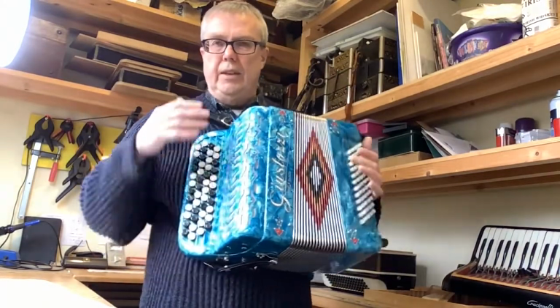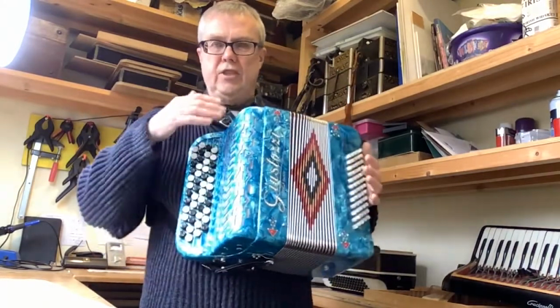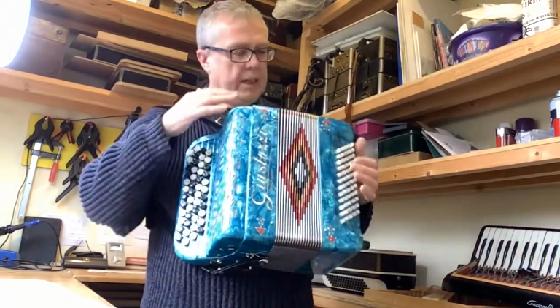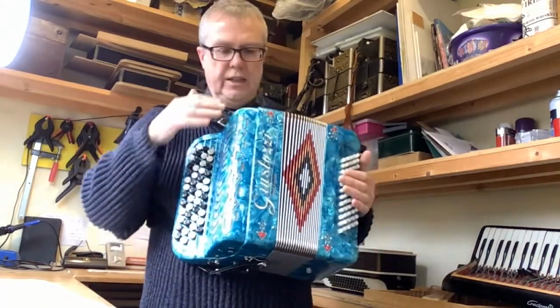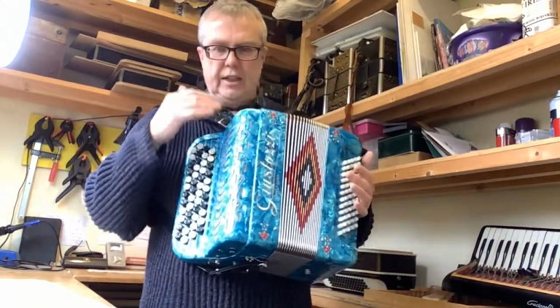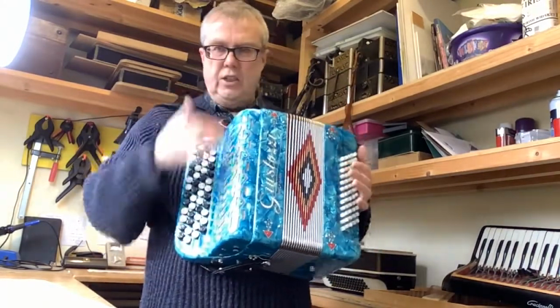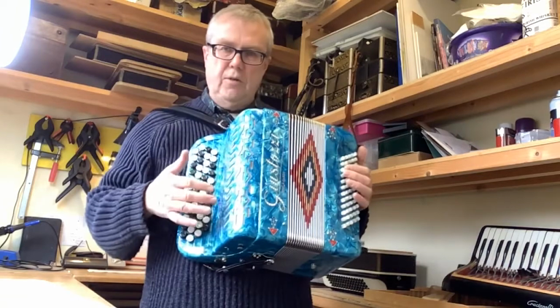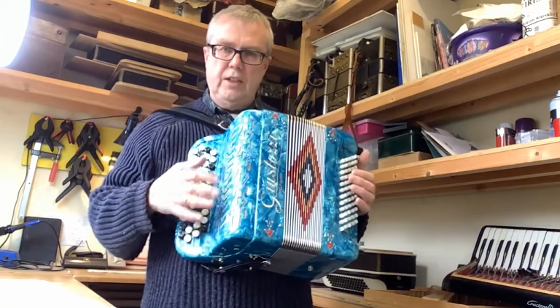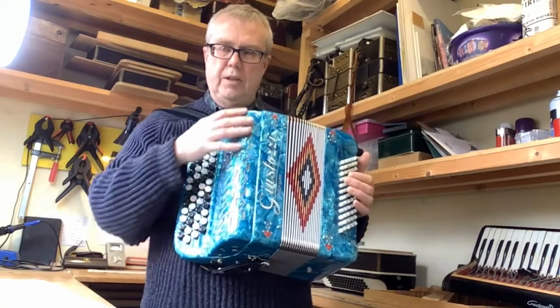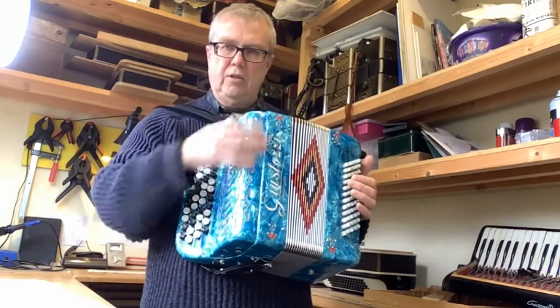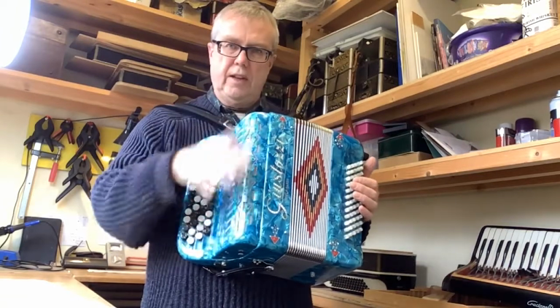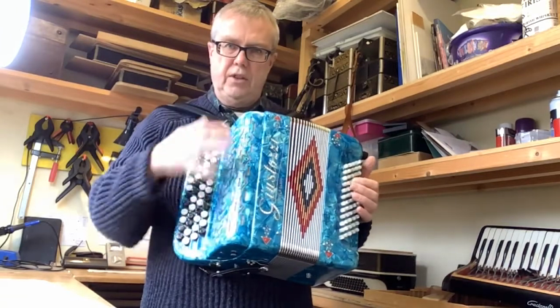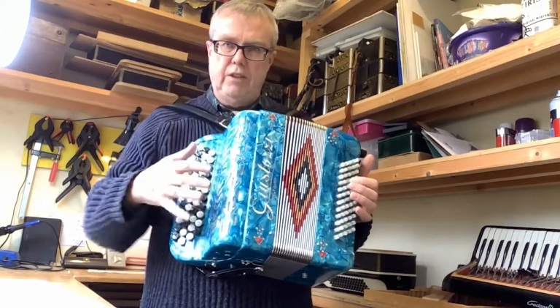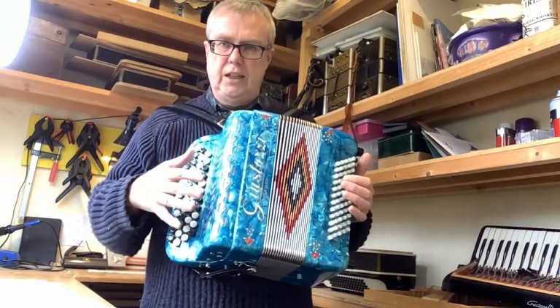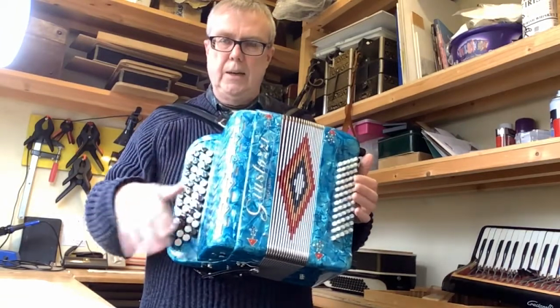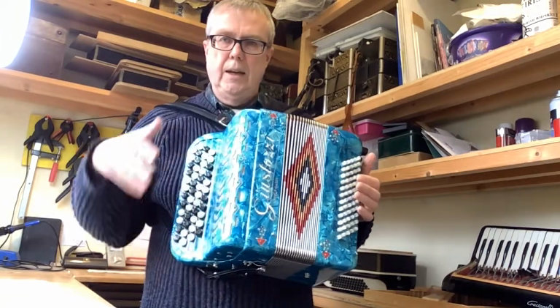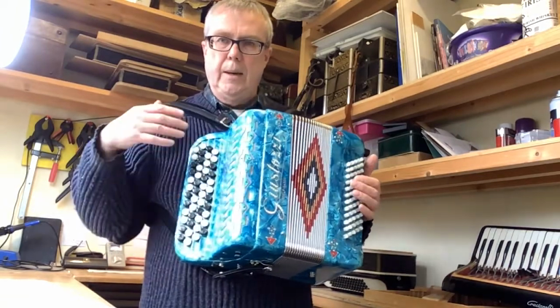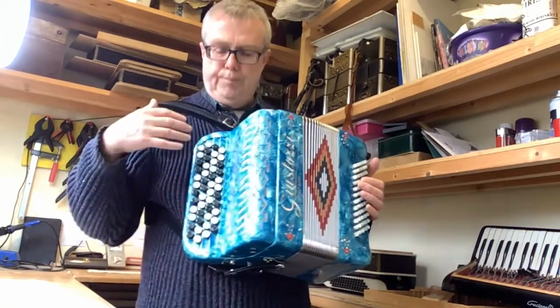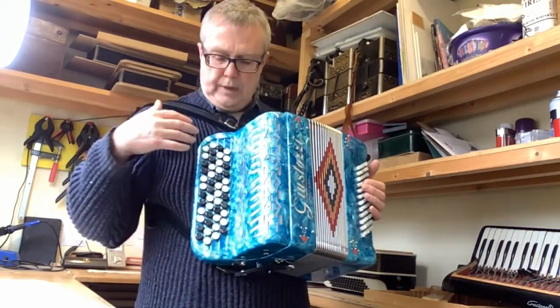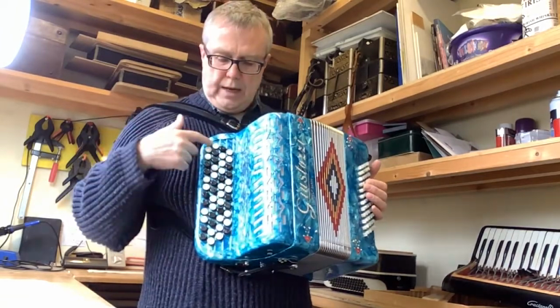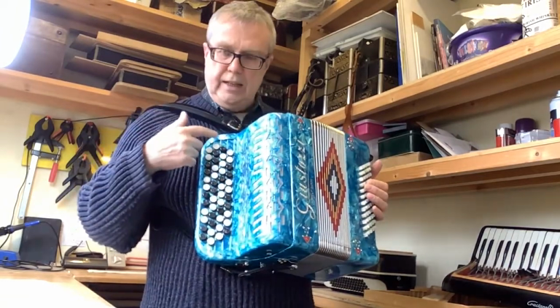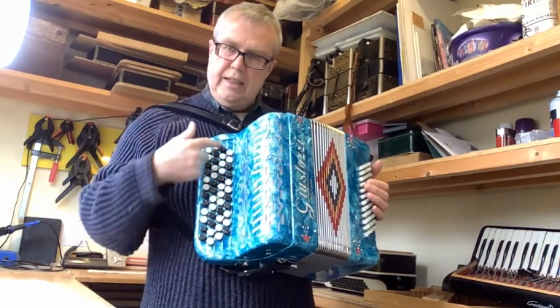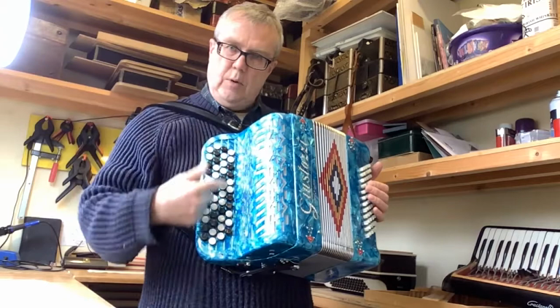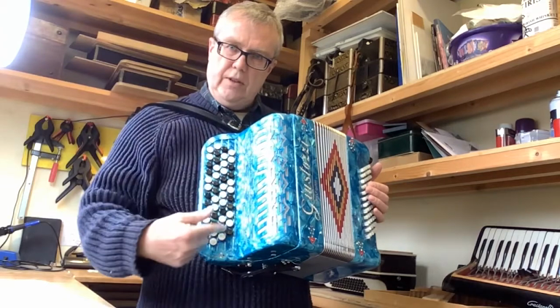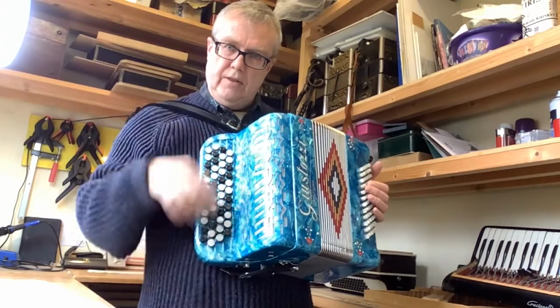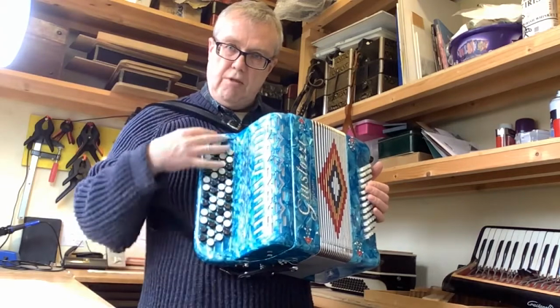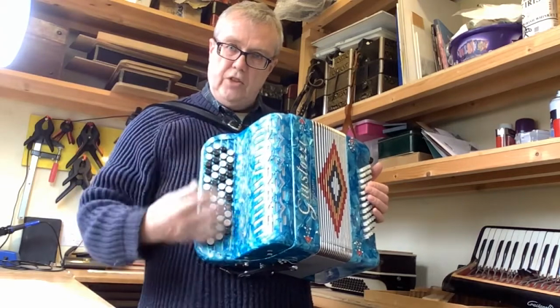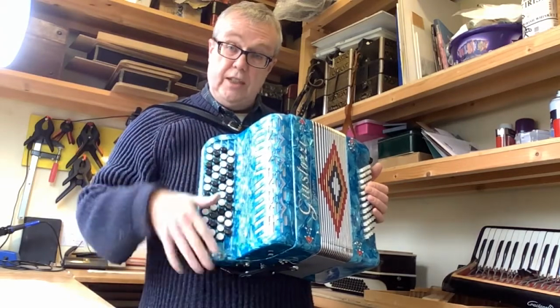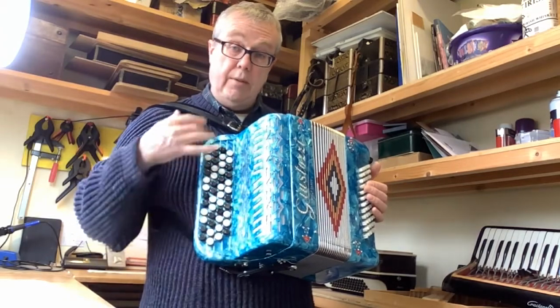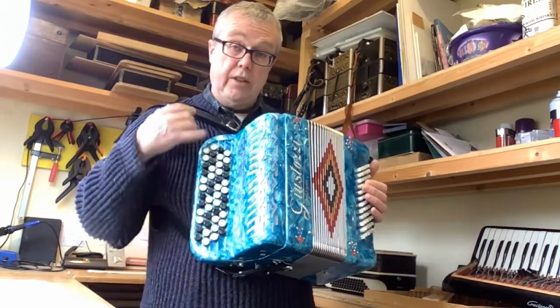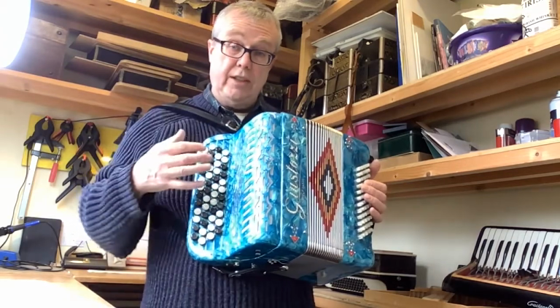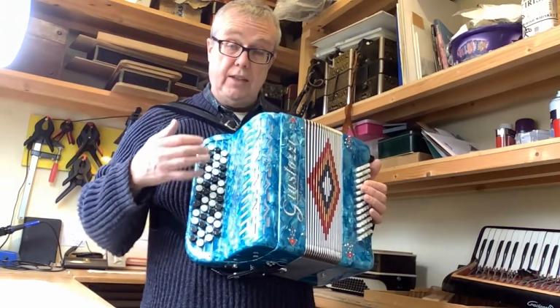An interesting thing about this is it's a two-voice instrument, it's got sort of hand-finished reeds in here, and the range on this is the equivalent of a 37-key.